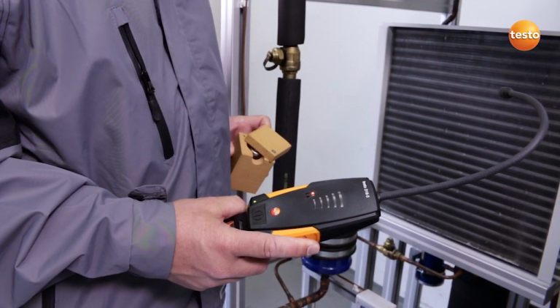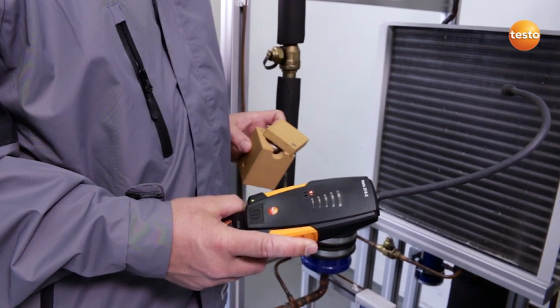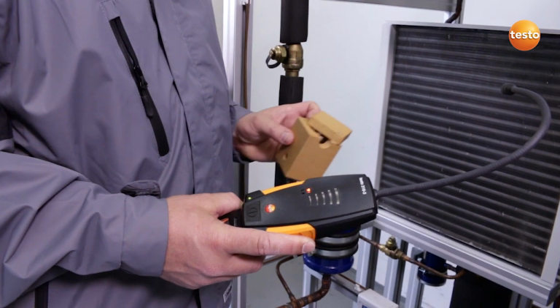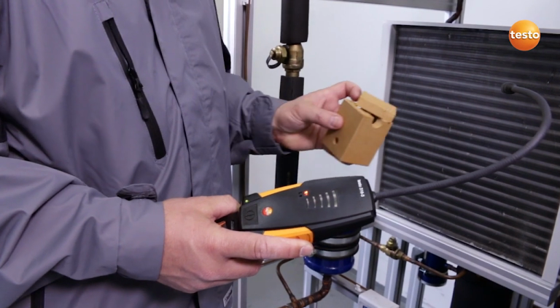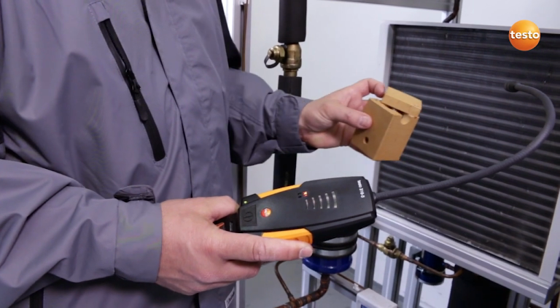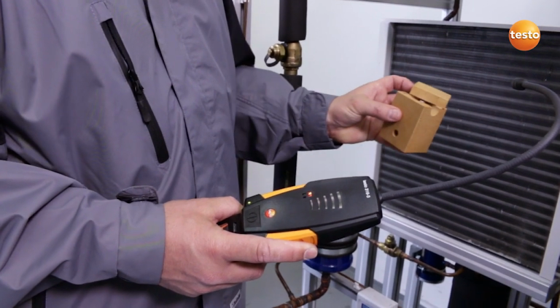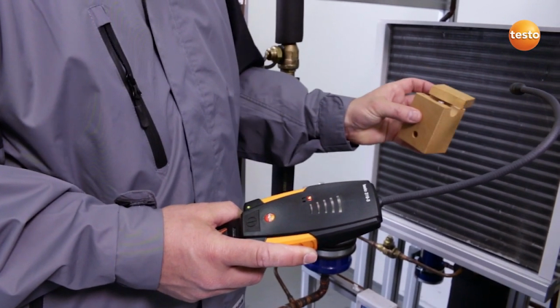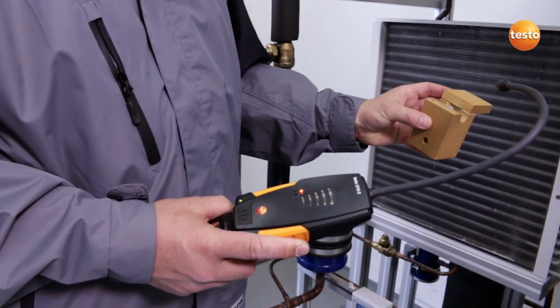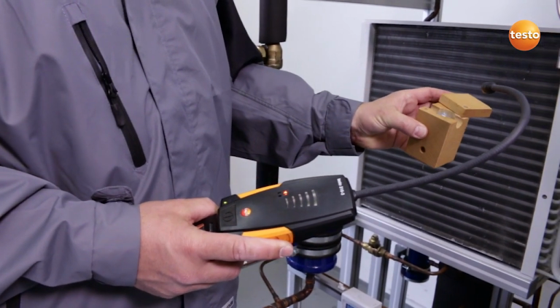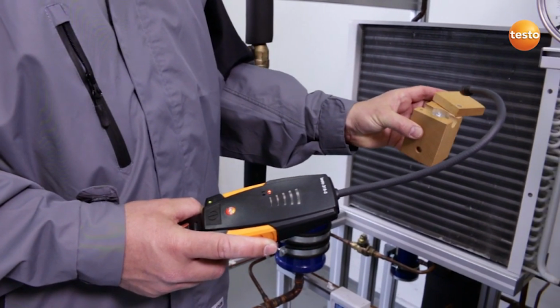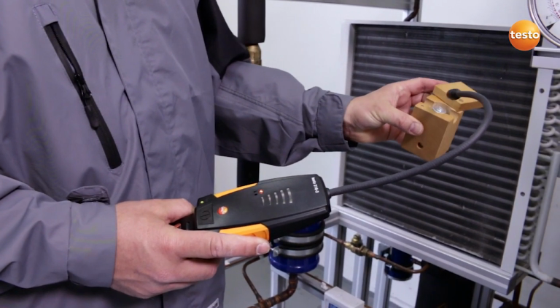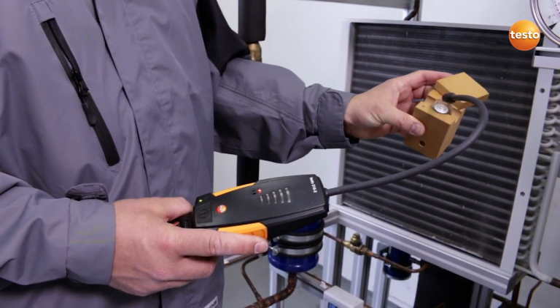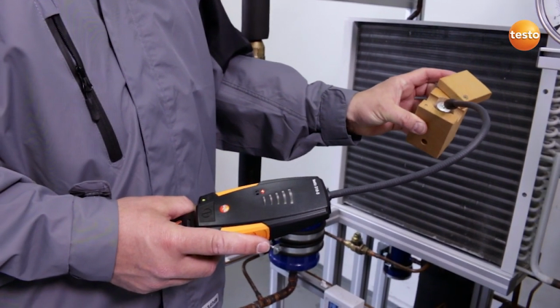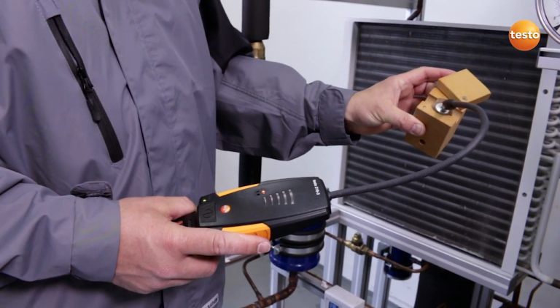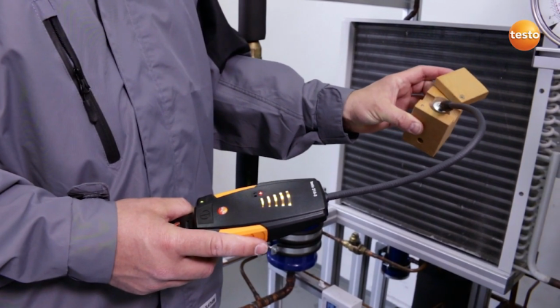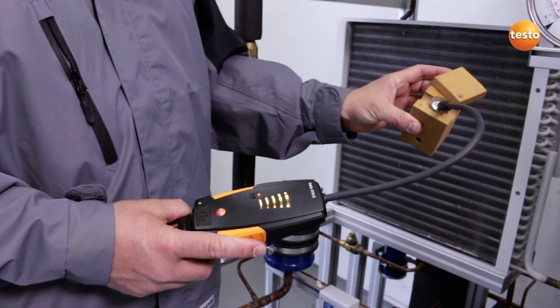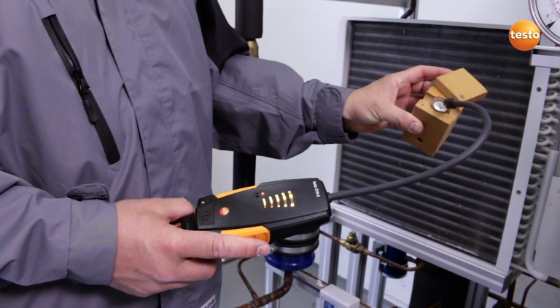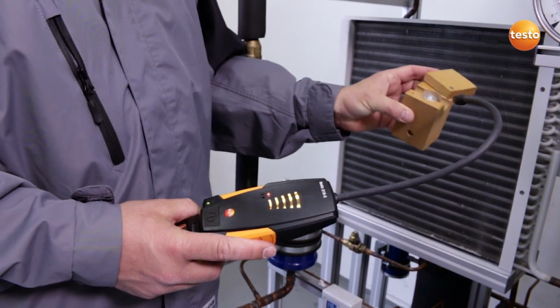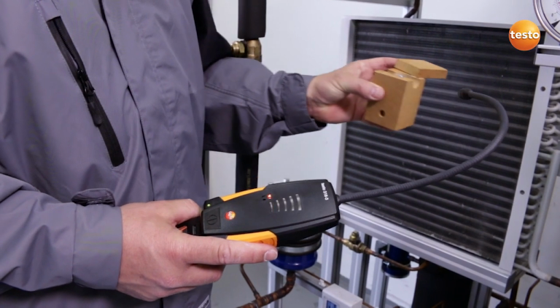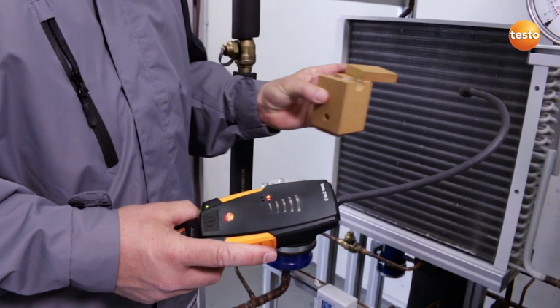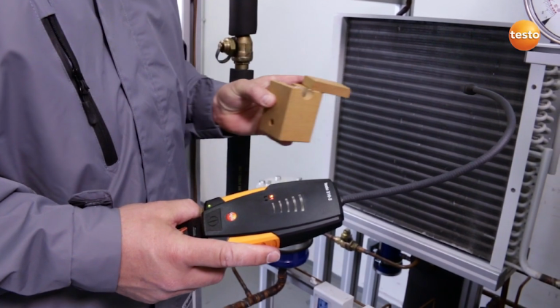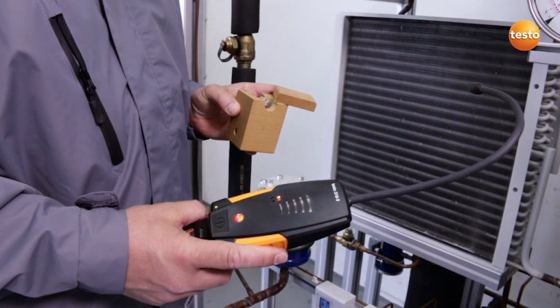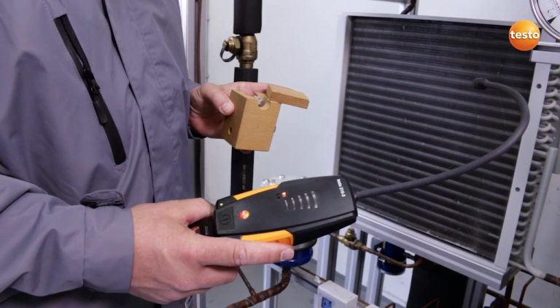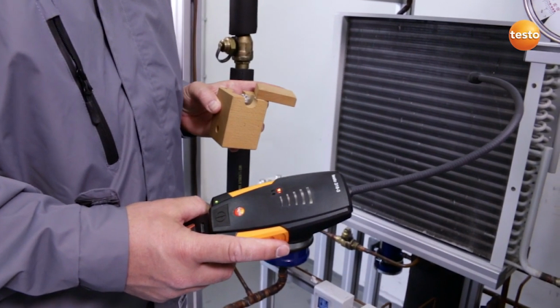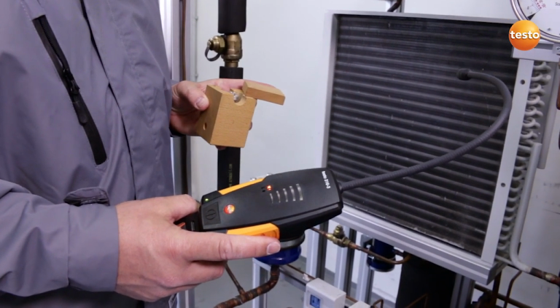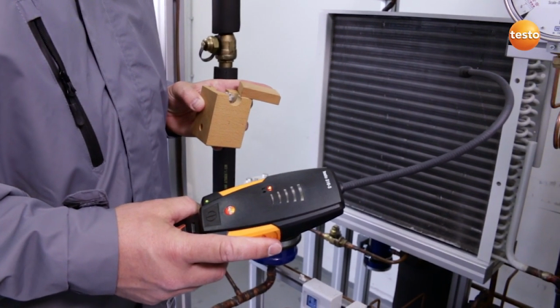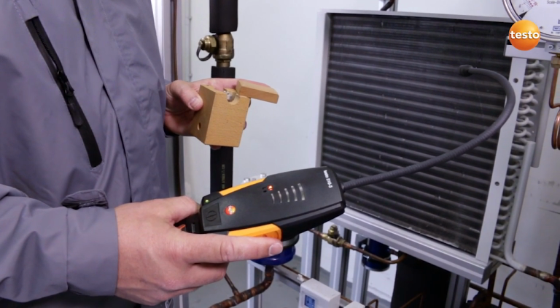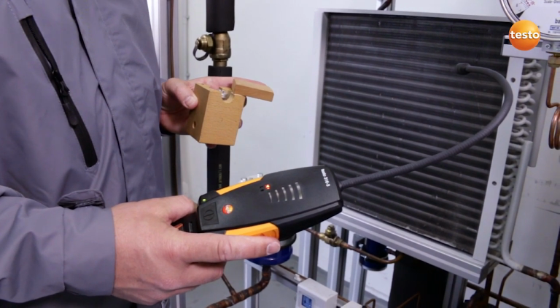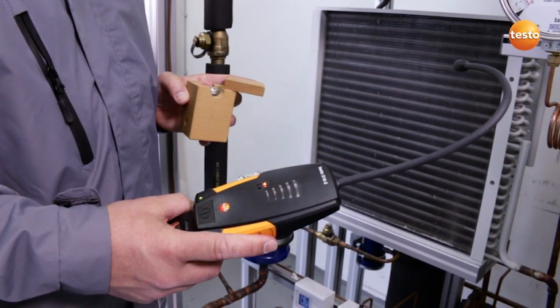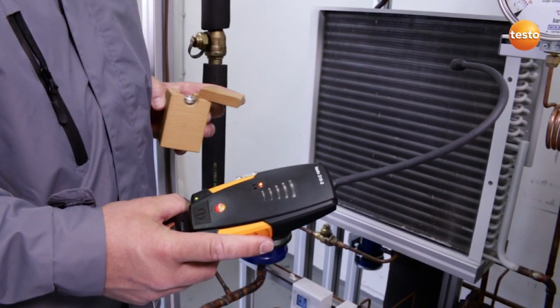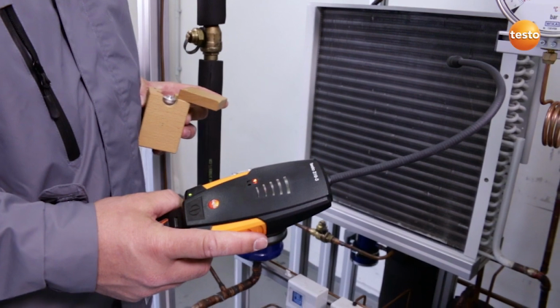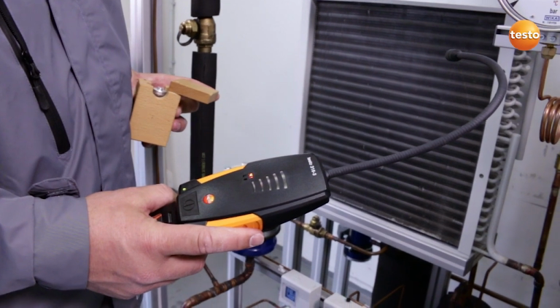To do this, we use a test leak, which we bring up close to the sensor. The reaction of the sensor and the audible signals show that the instrument is working.